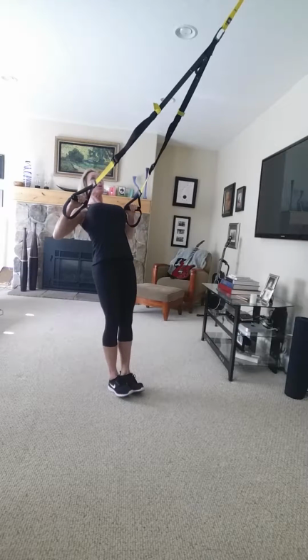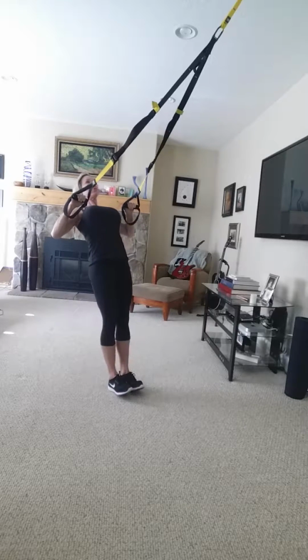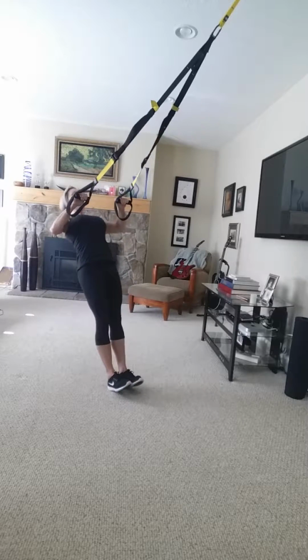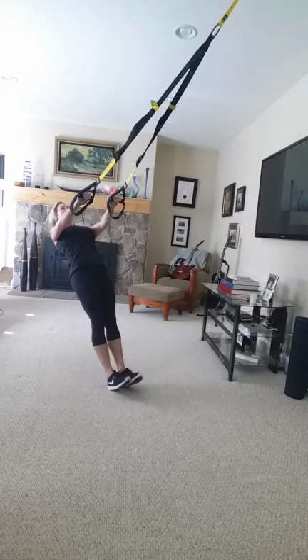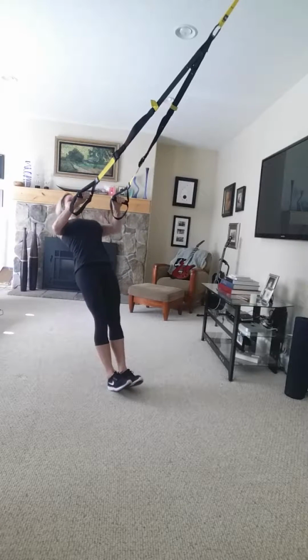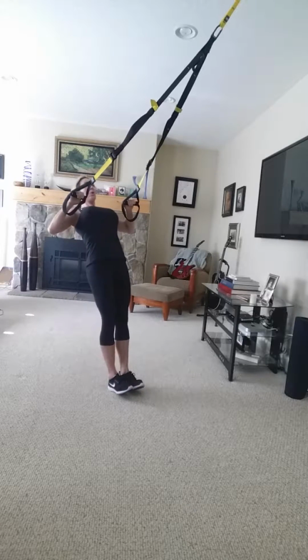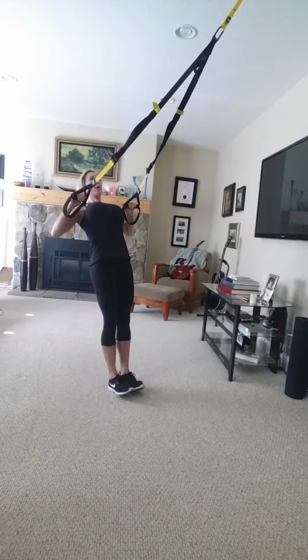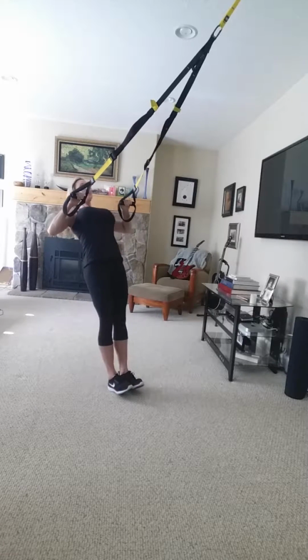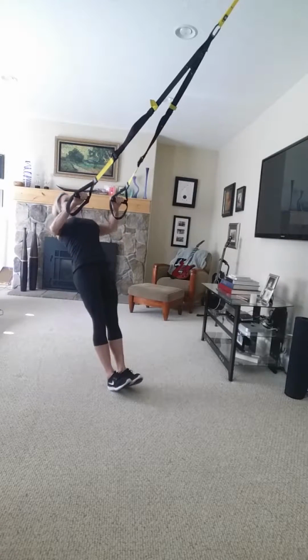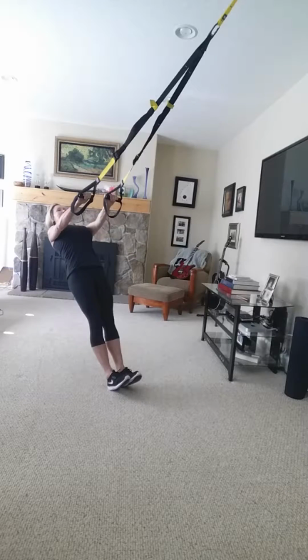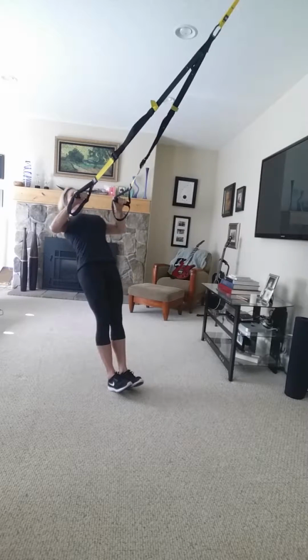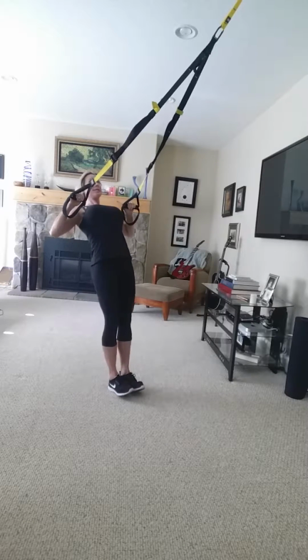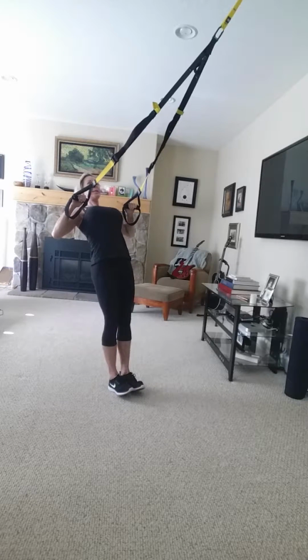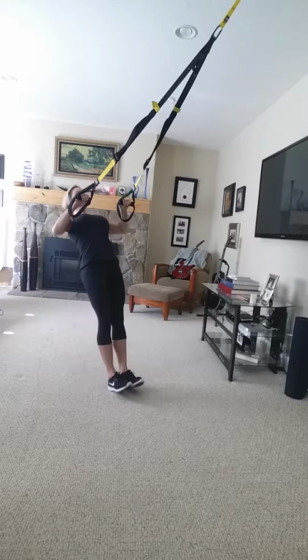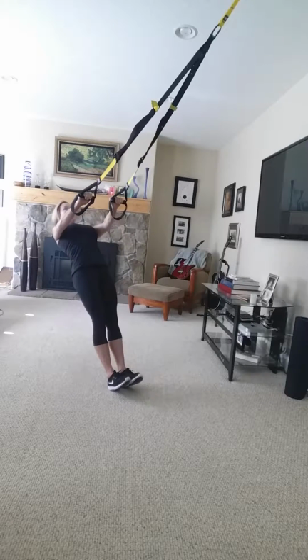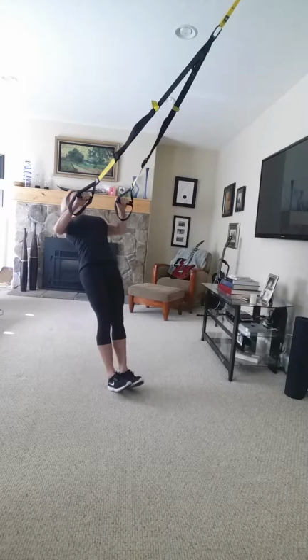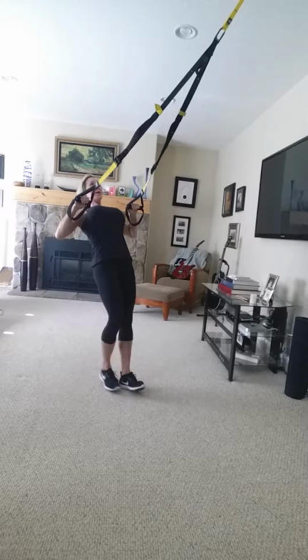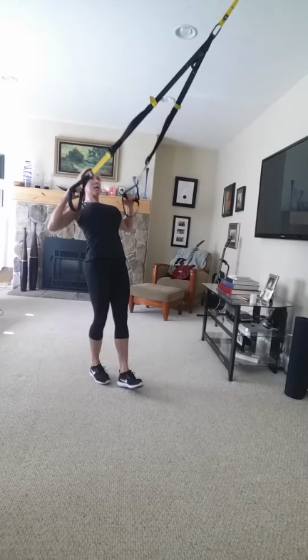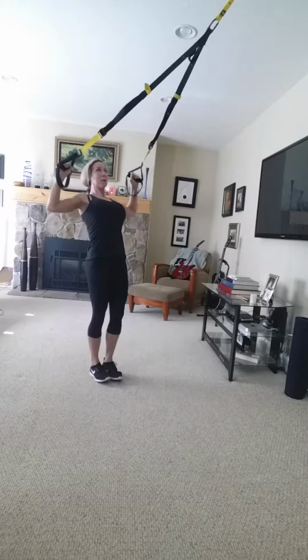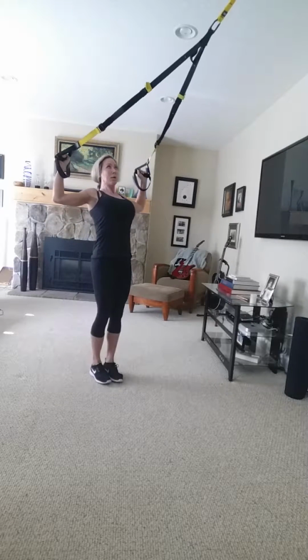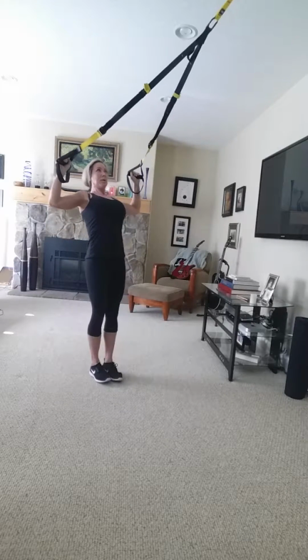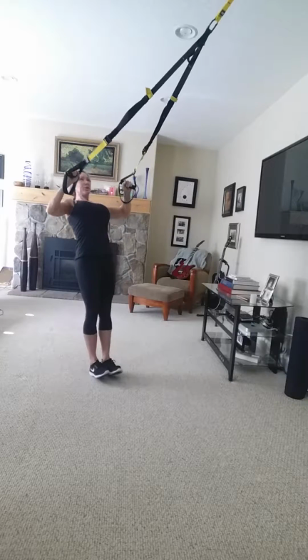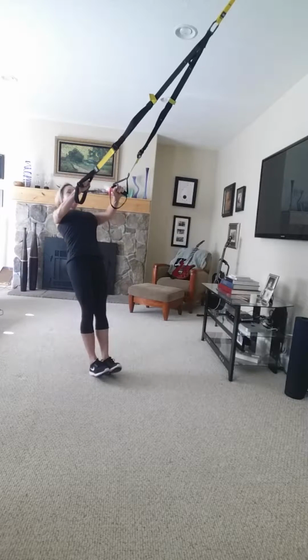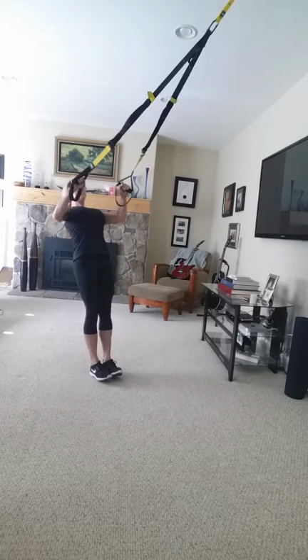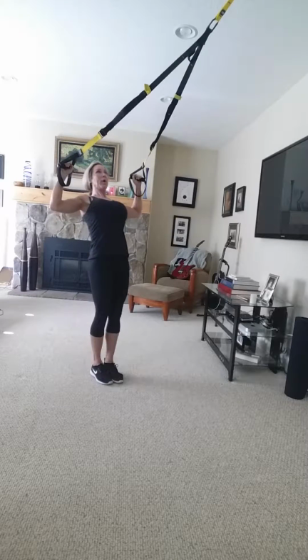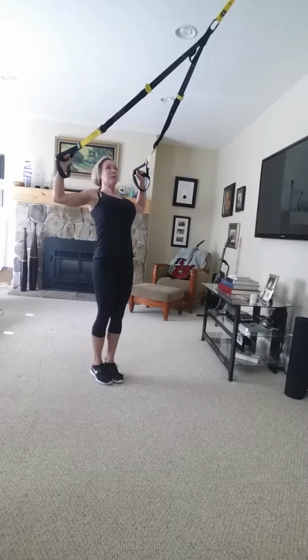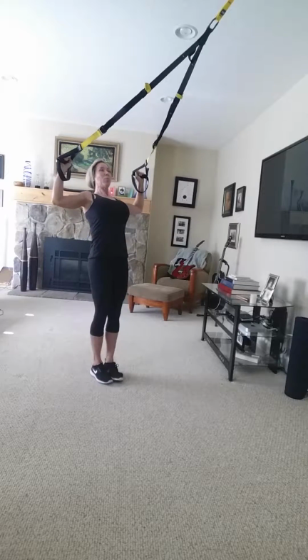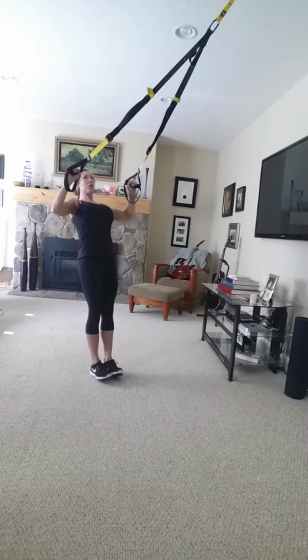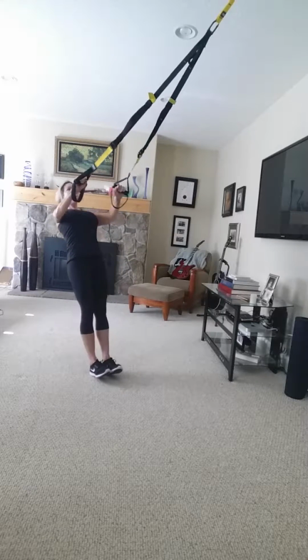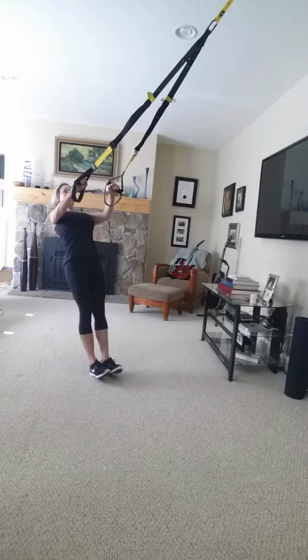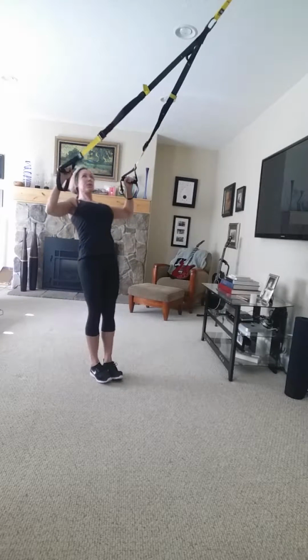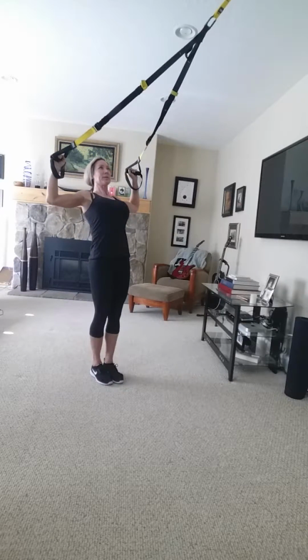Just a few more here — again keeping your abs and your glutes nice and tight. And then just drill in some goal post rows on those rear delts.